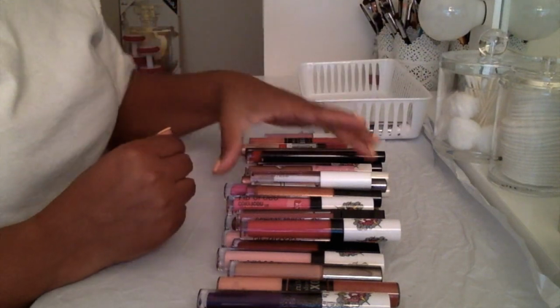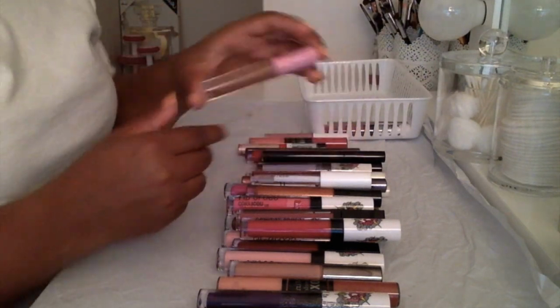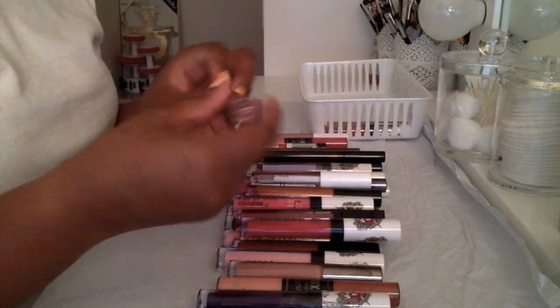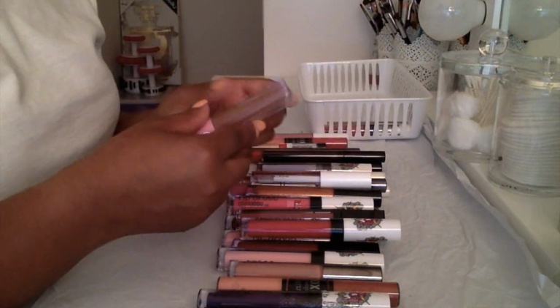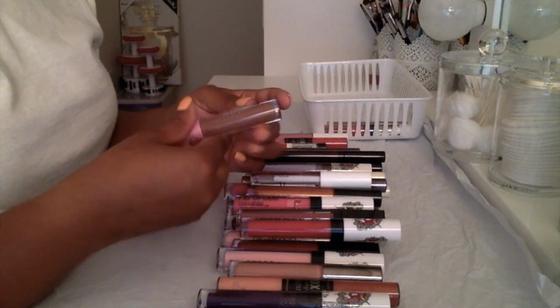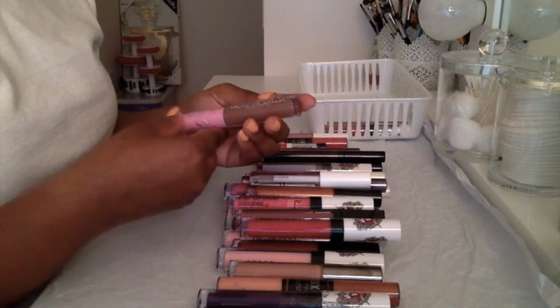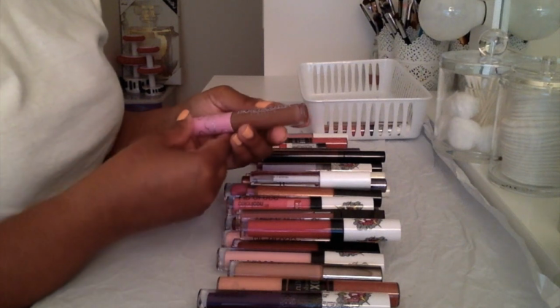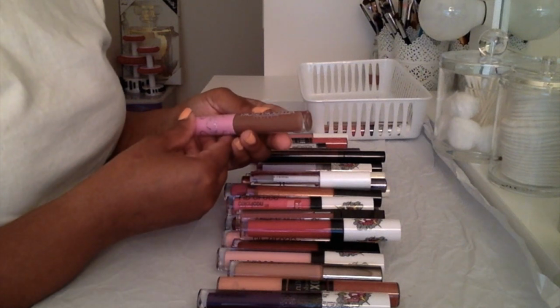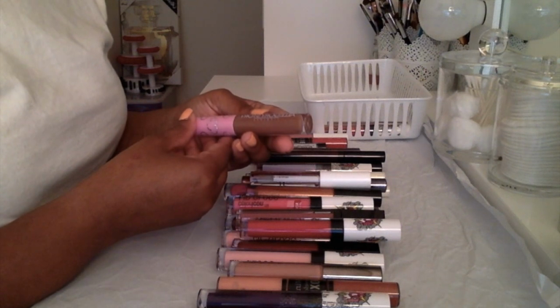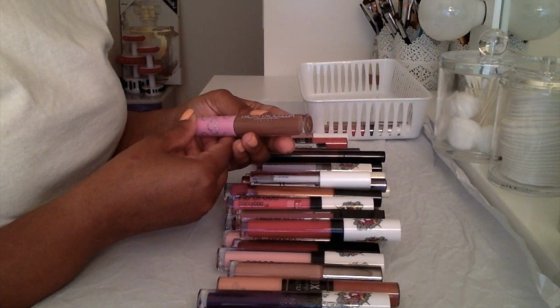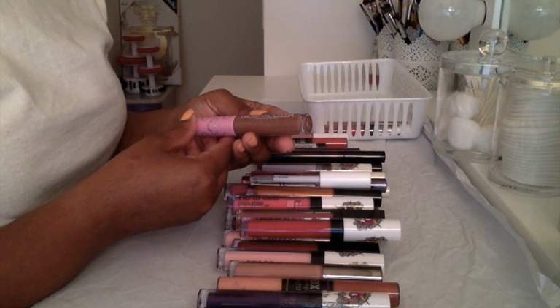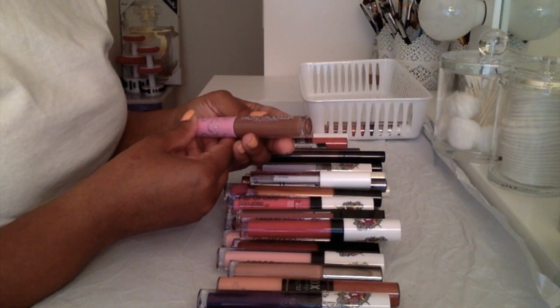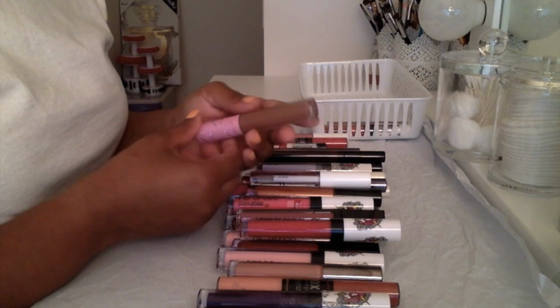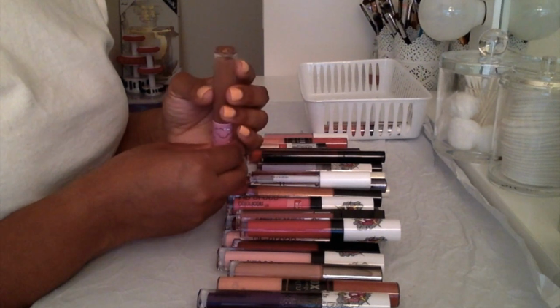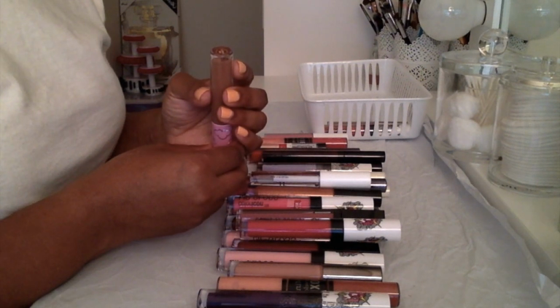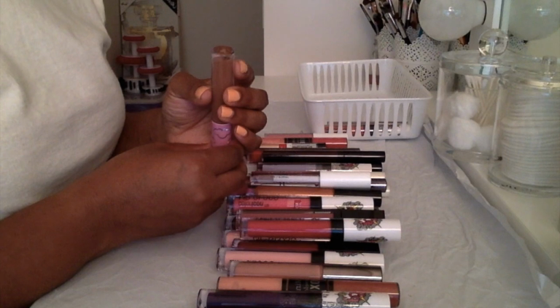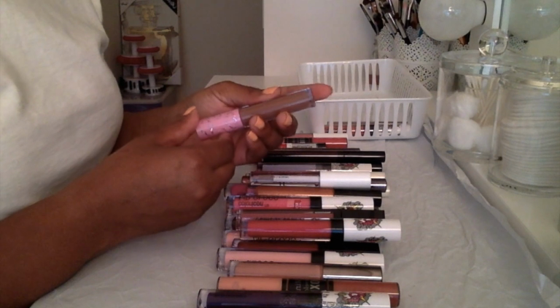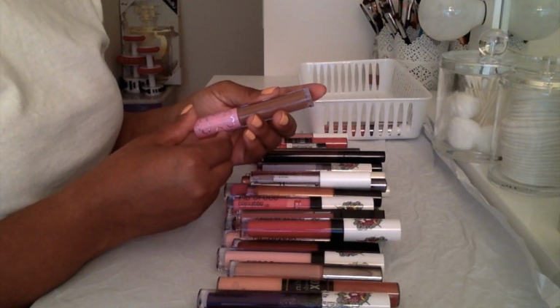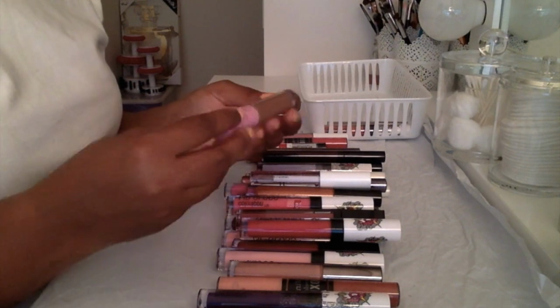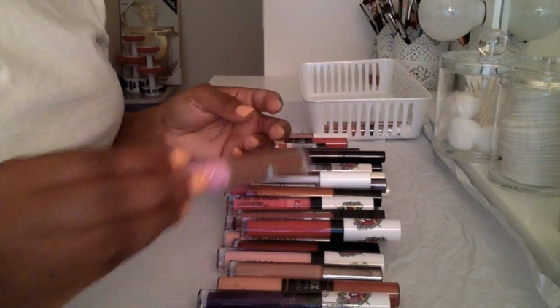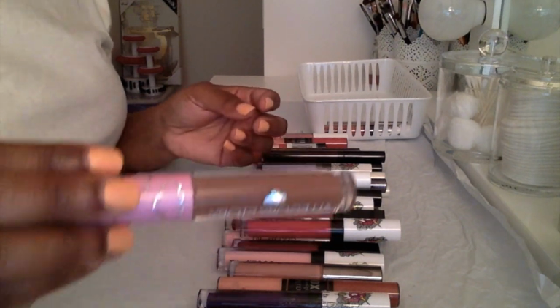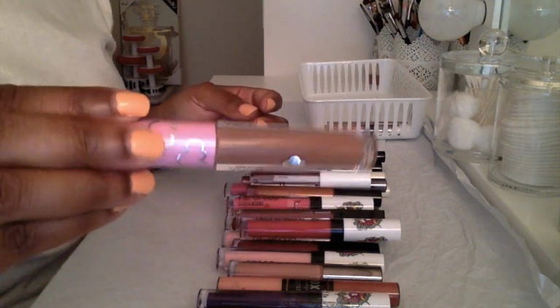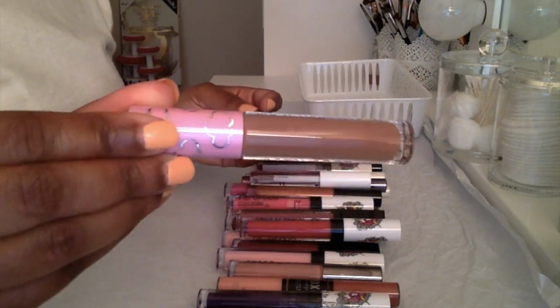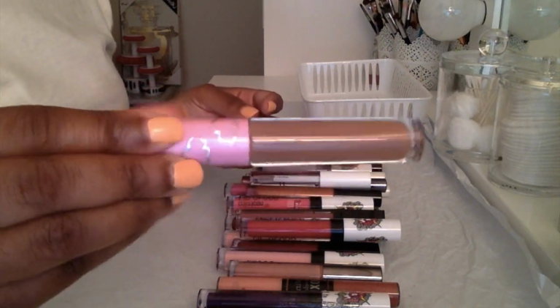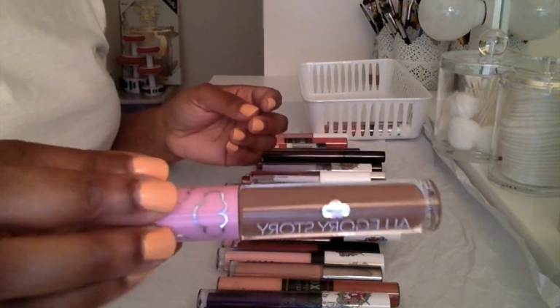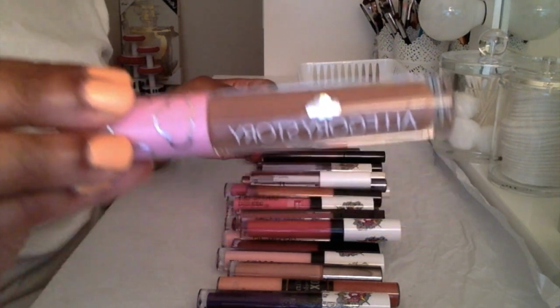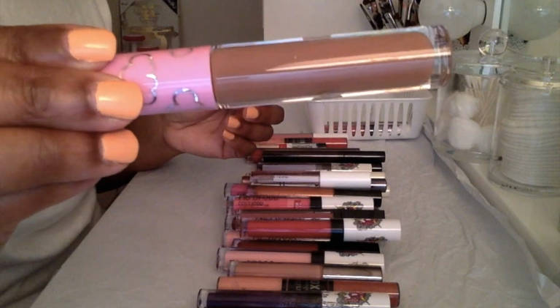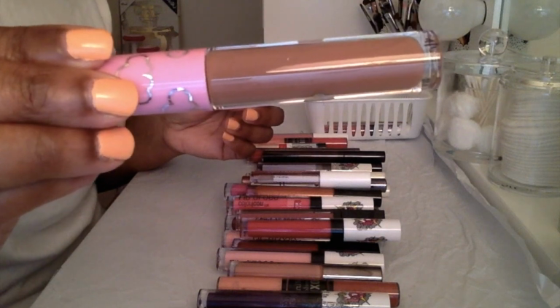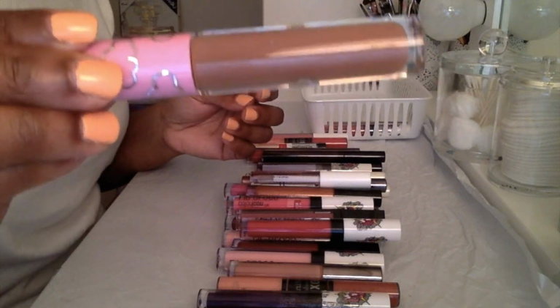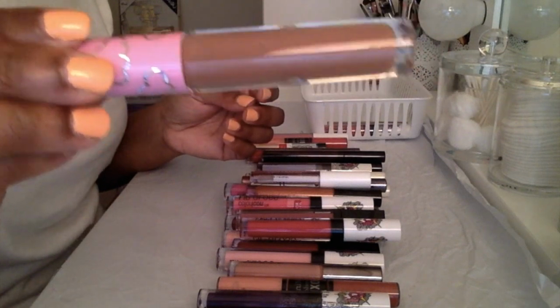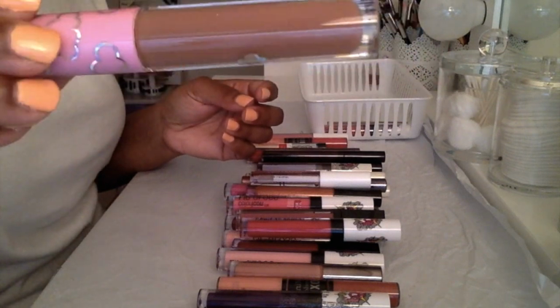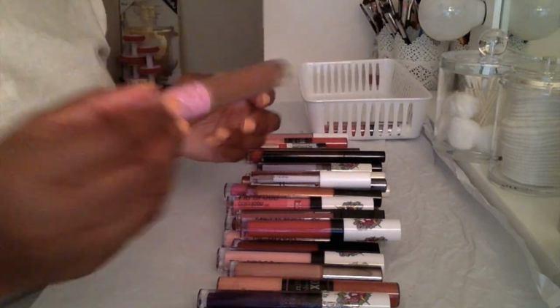Another one I got in a Boxycharm — this Allegory Story Lip Gloss in the color 'Play-Doh's Cave.' Very nice brown, sort of nudie color. Definitely keeping this one around.